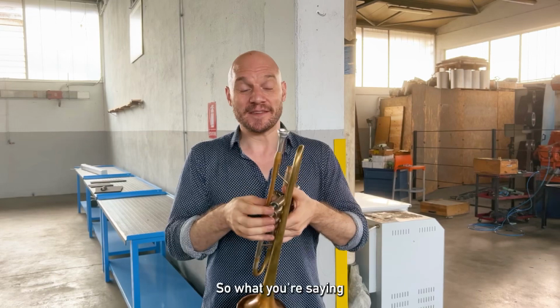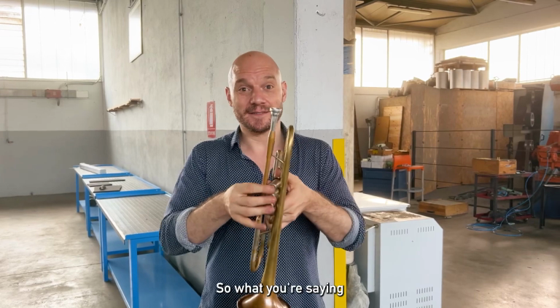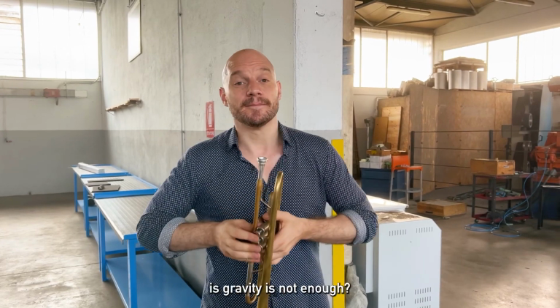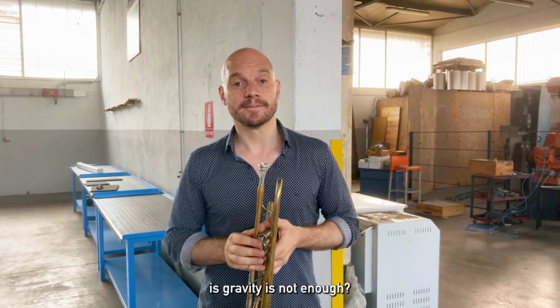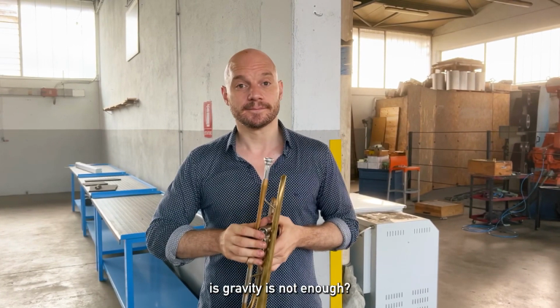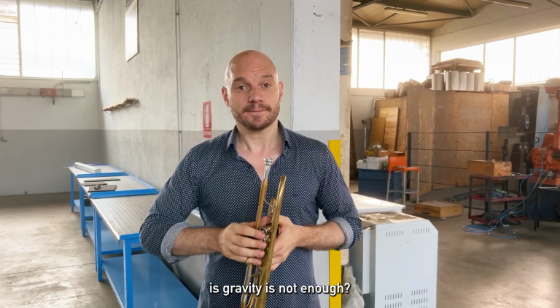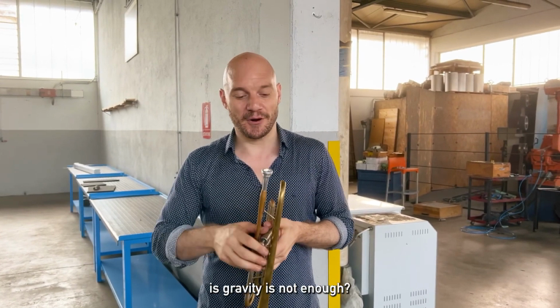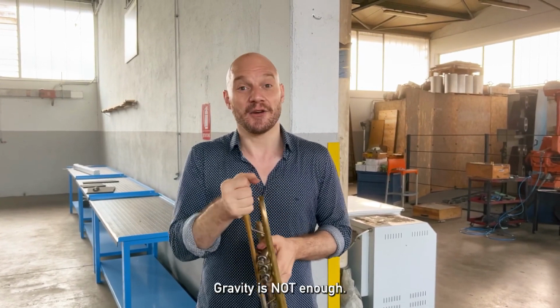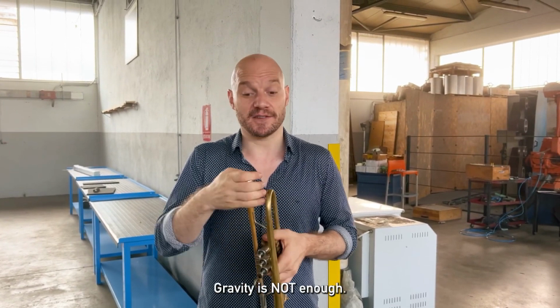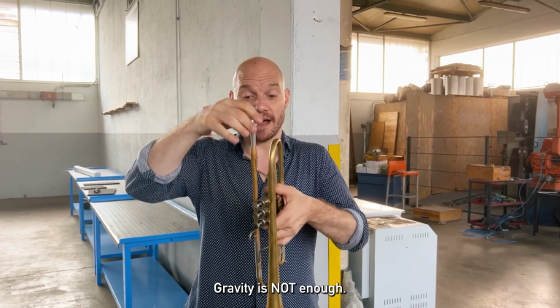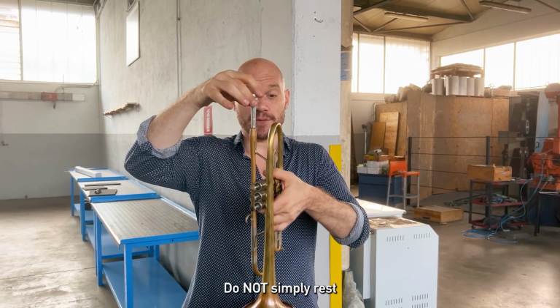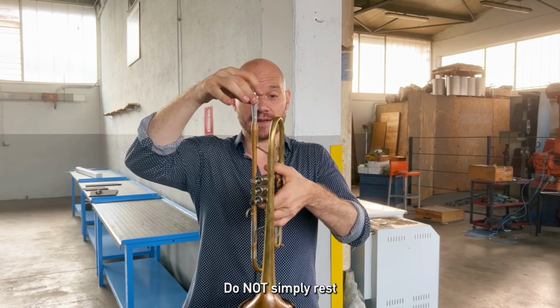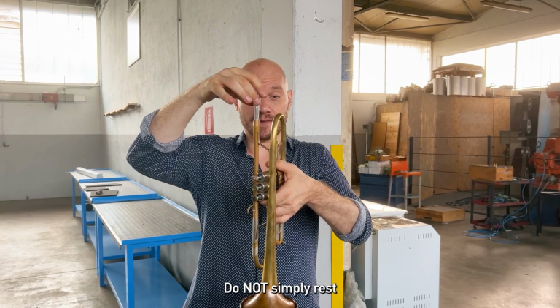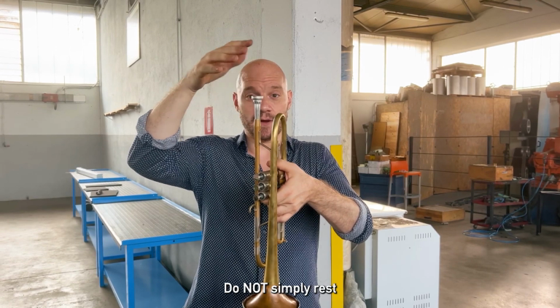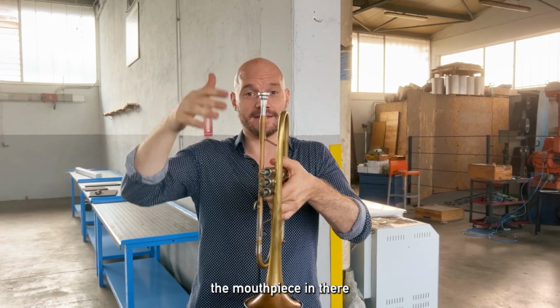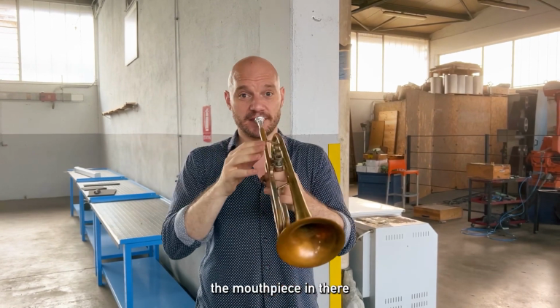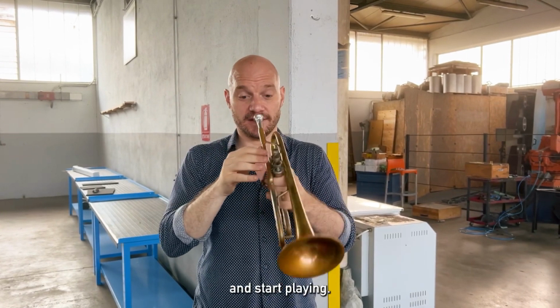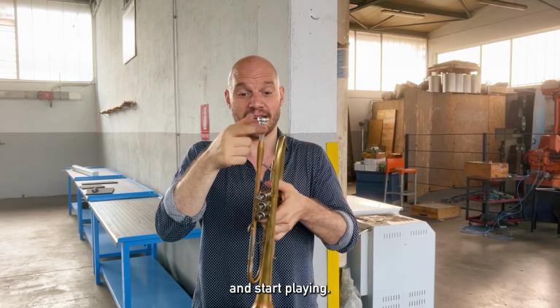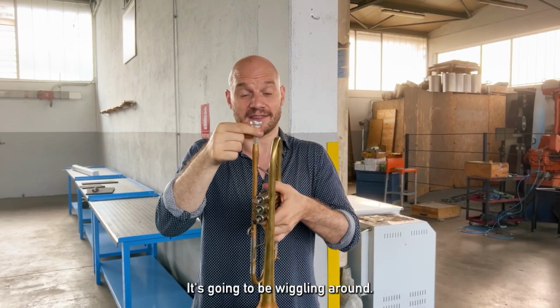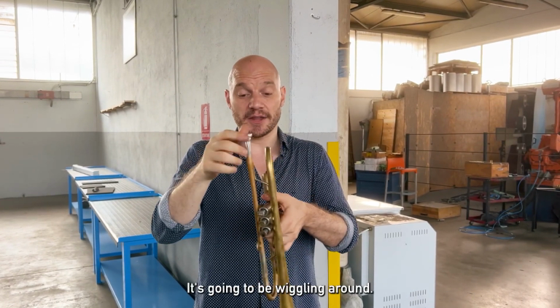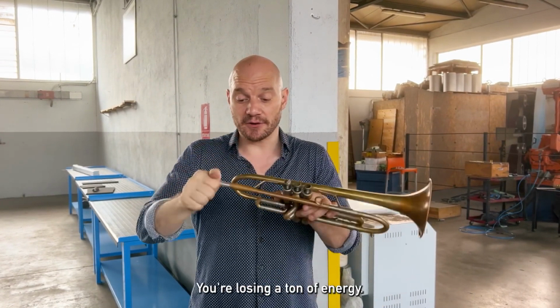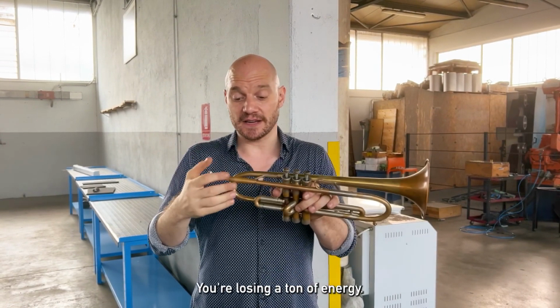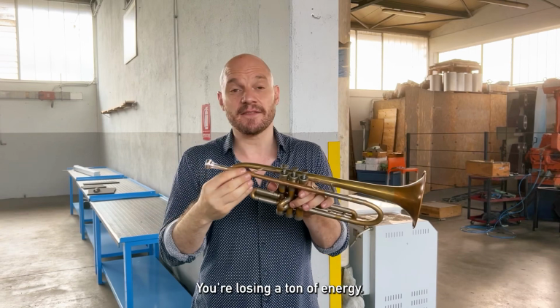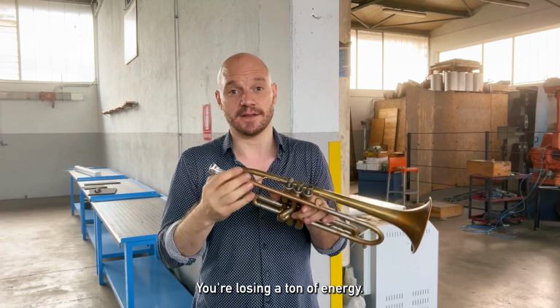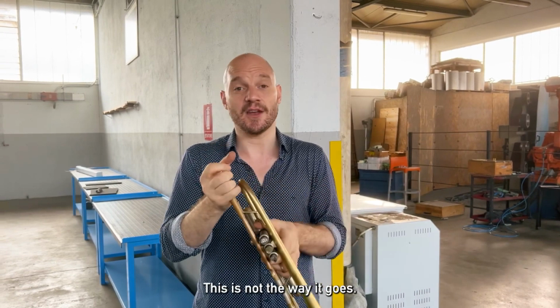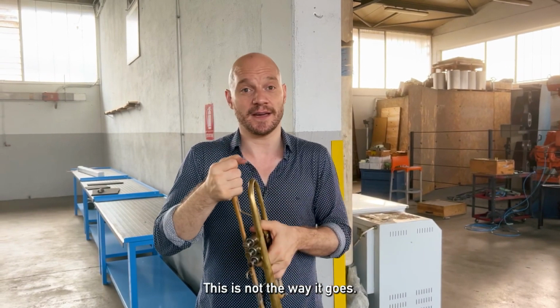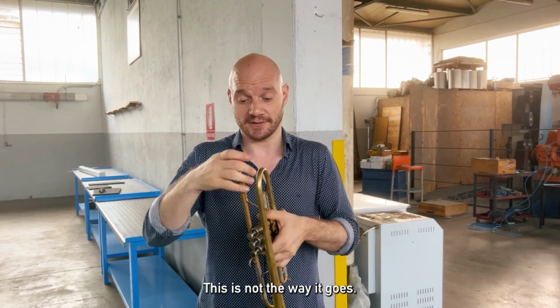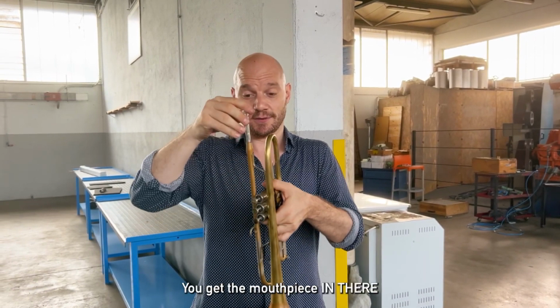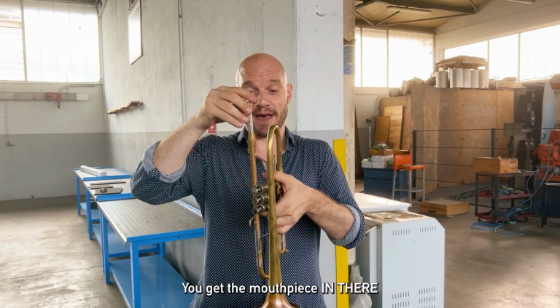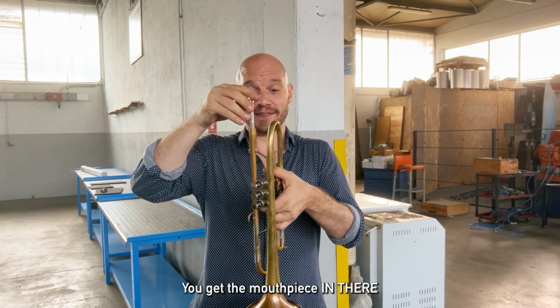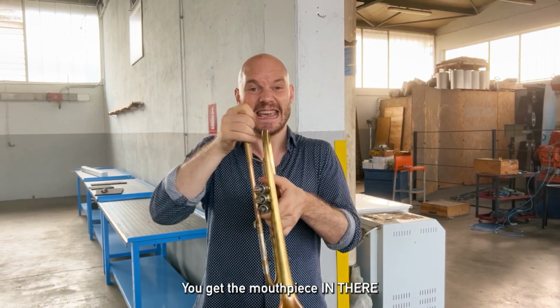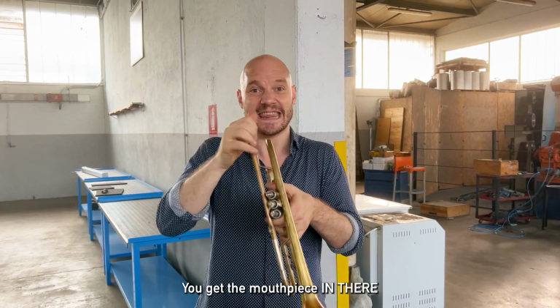So what you're saying is gravity is not enough? Gravity is not enough. Do not simply rest the mouthpiece in there and start playing. It's going to be wiggling around and you're losing a ton of energy. This is not the way it goes. You get the mouthpiece in there.